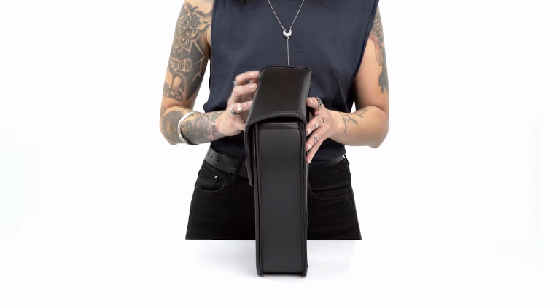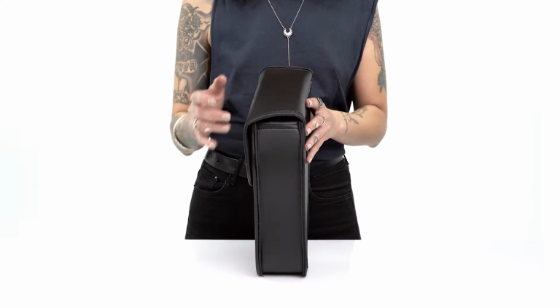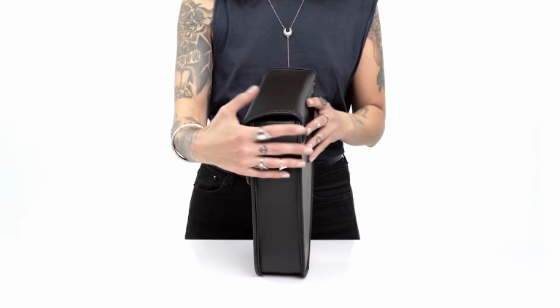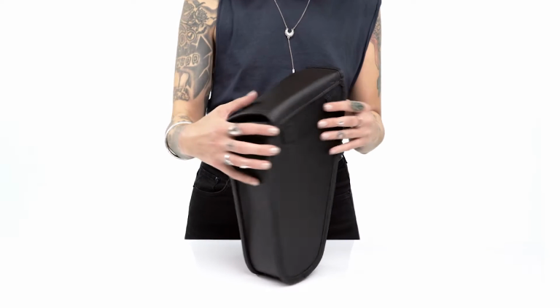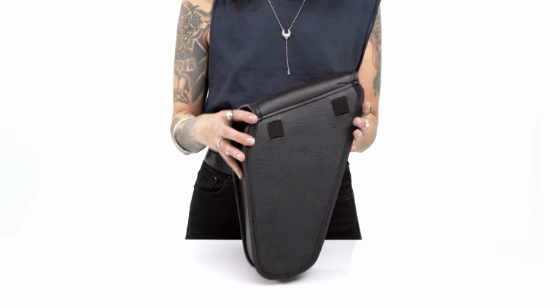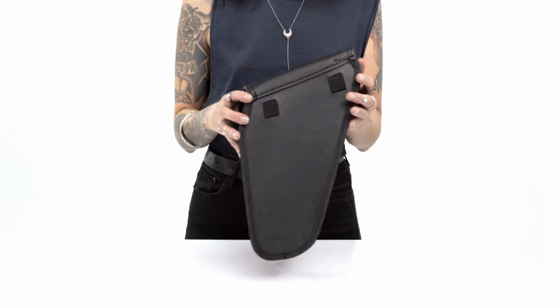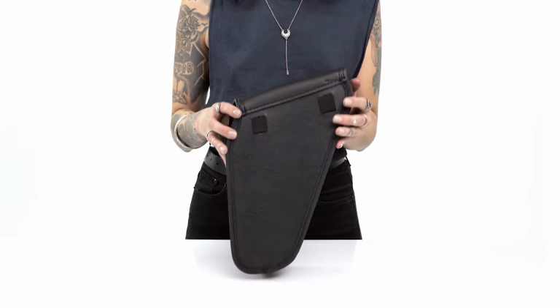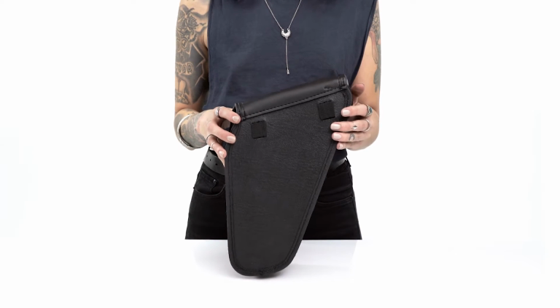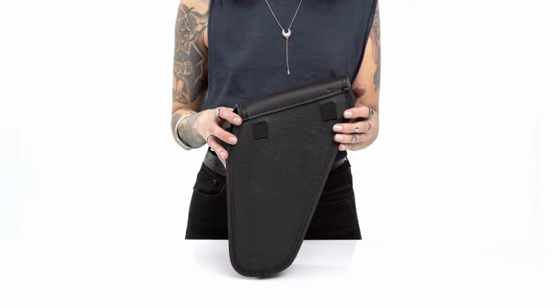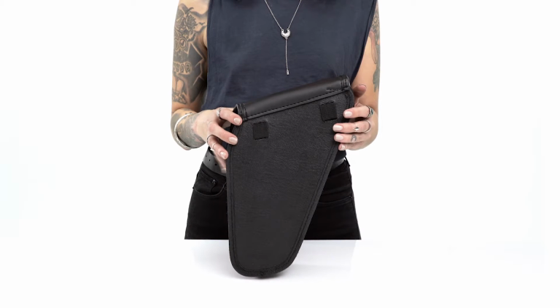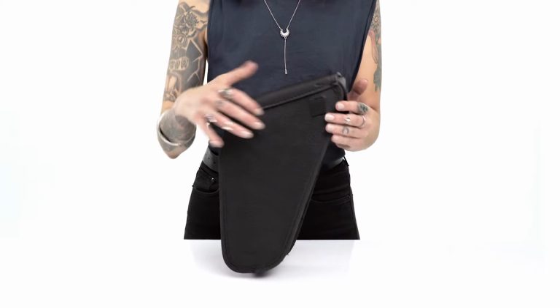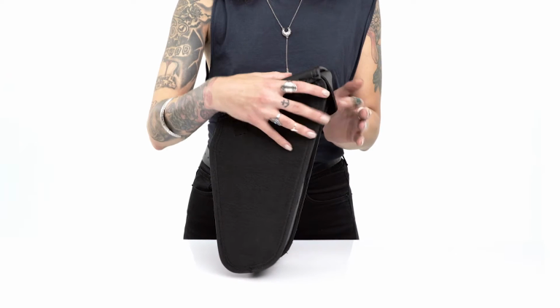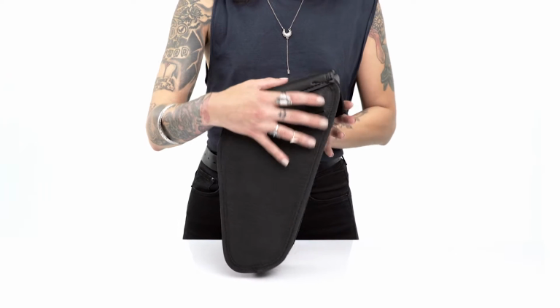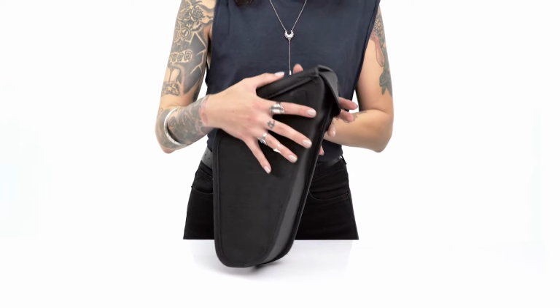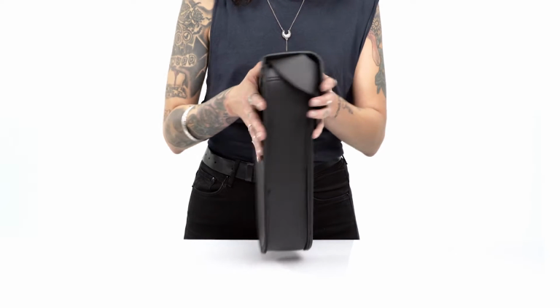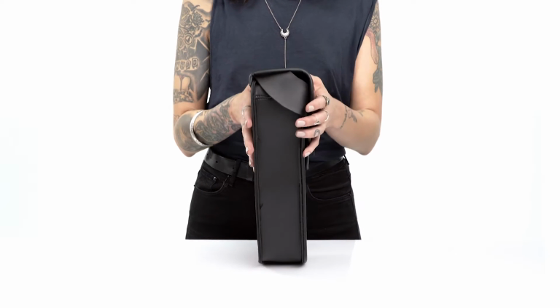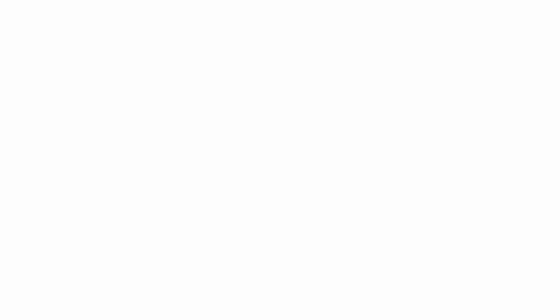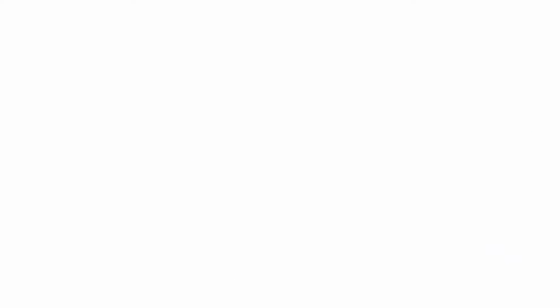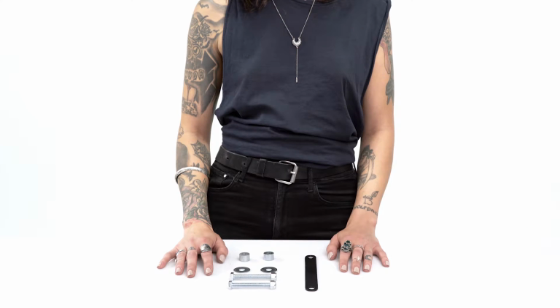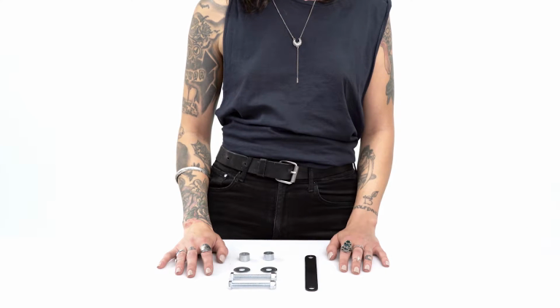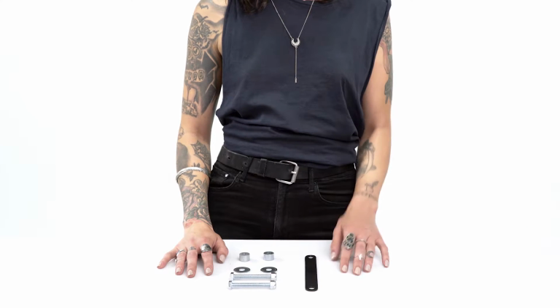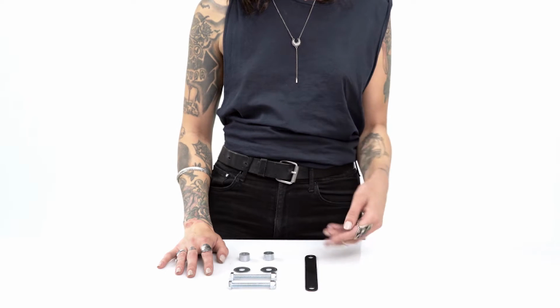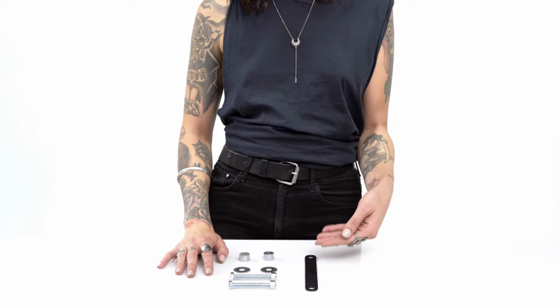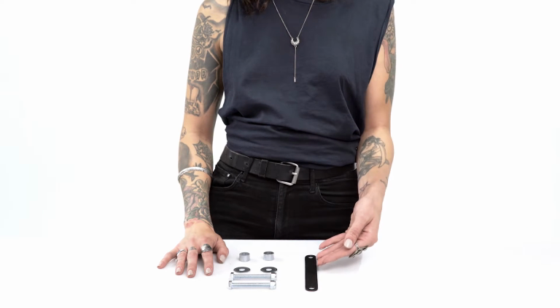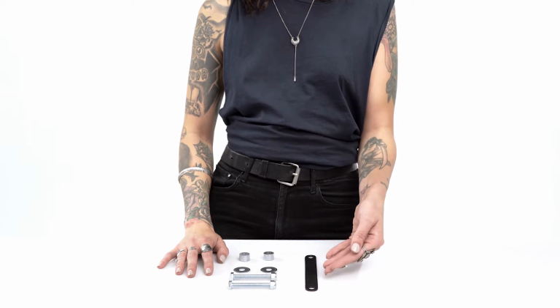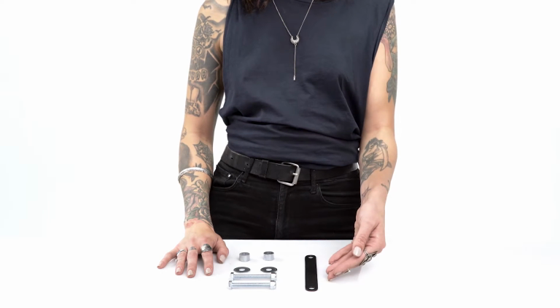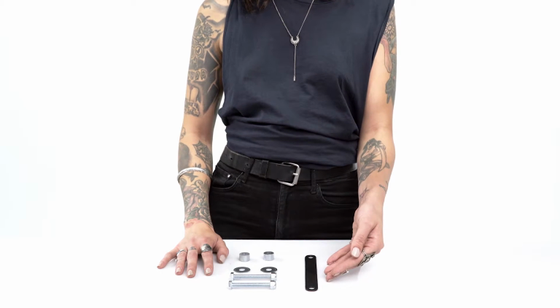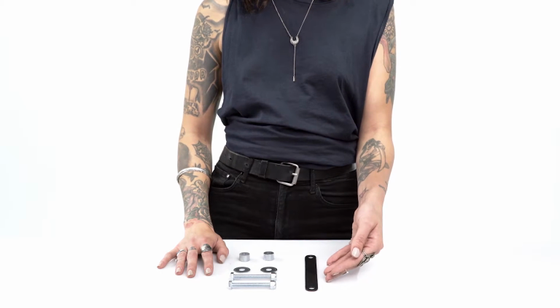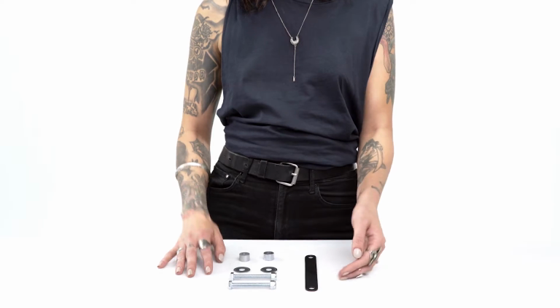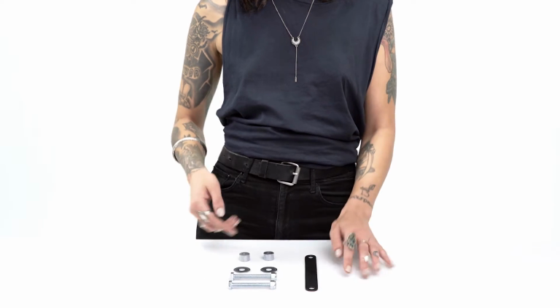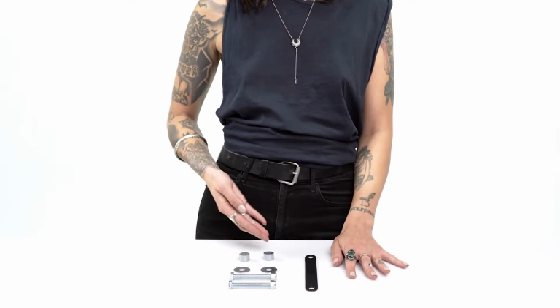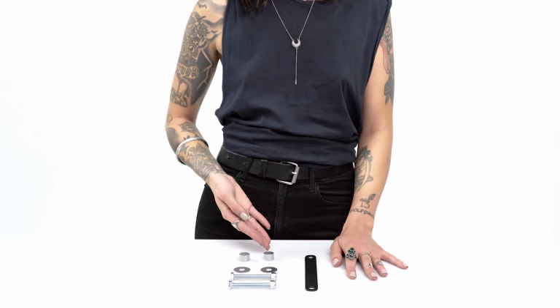The unique shape of the bag allows it to fit right between the turn signal and the shock. The bag comes with specifically designed mounting hardware for an extremely secure mounting.